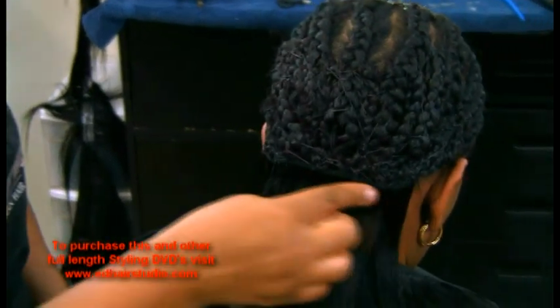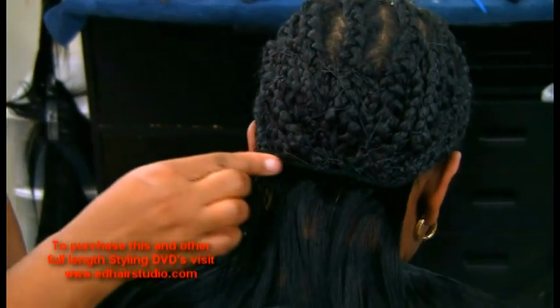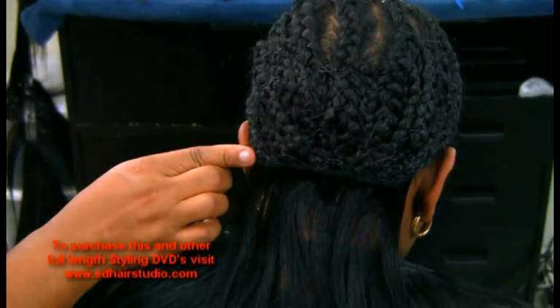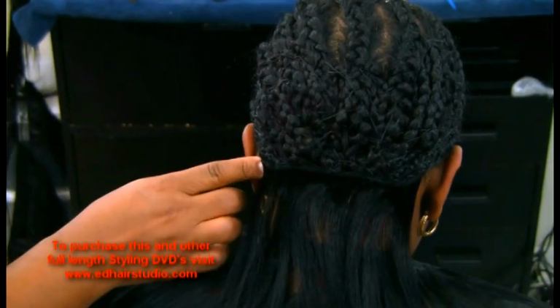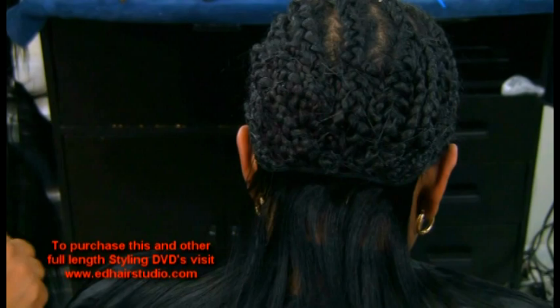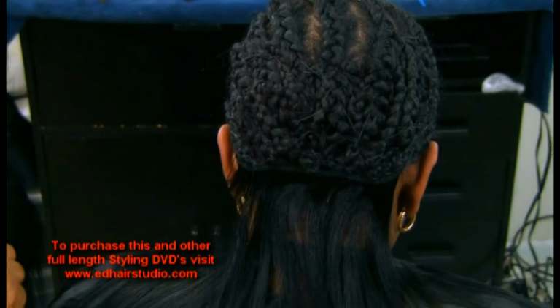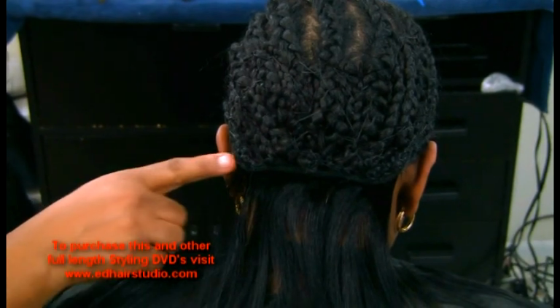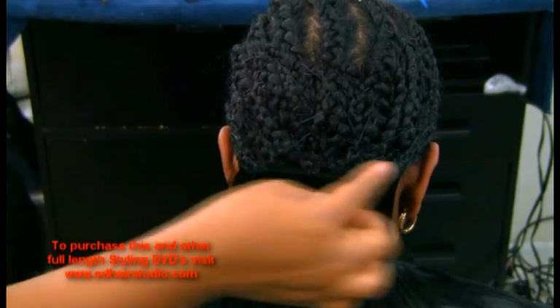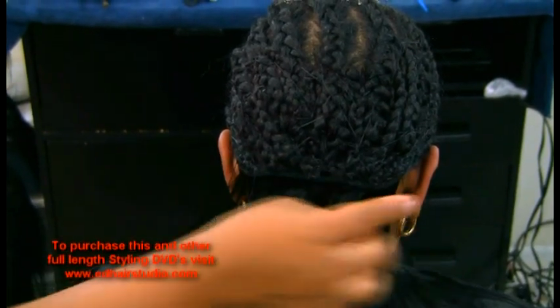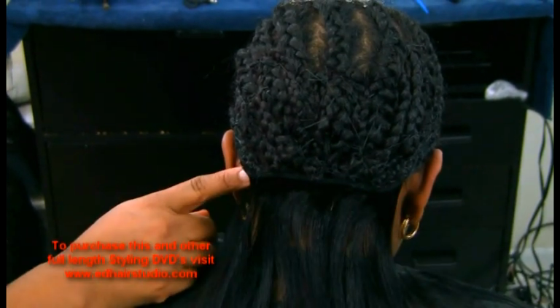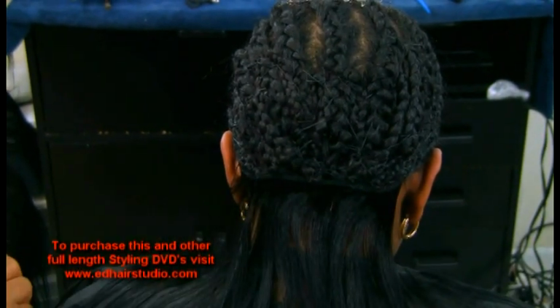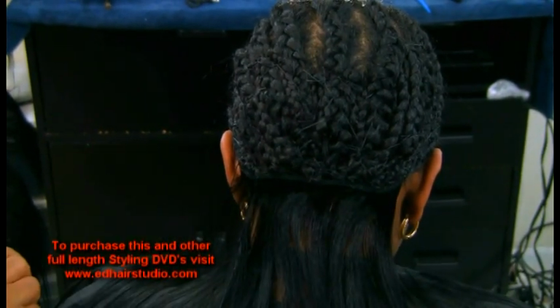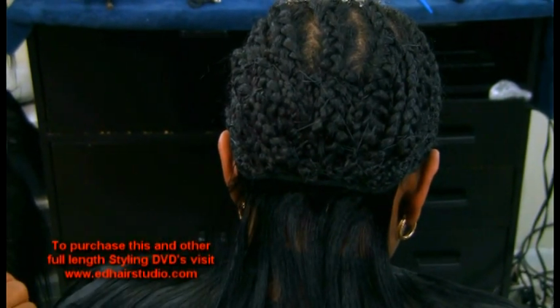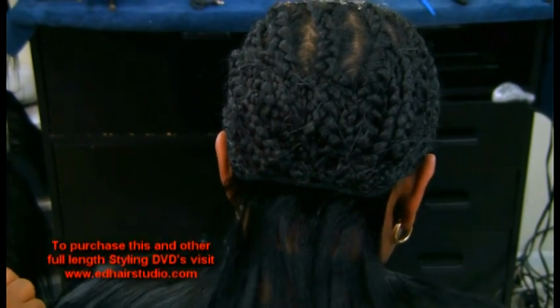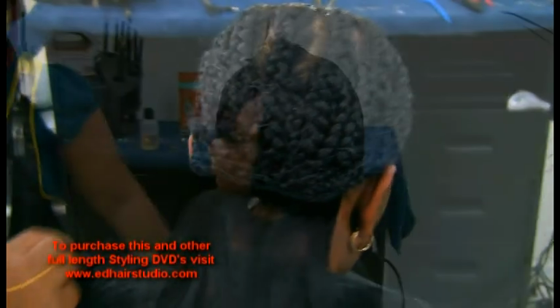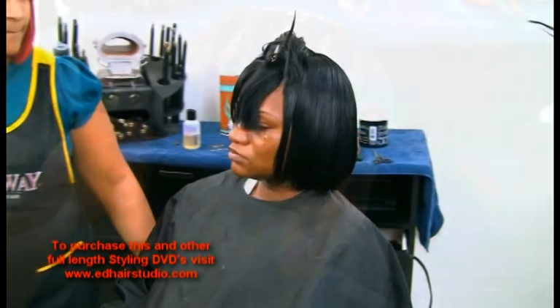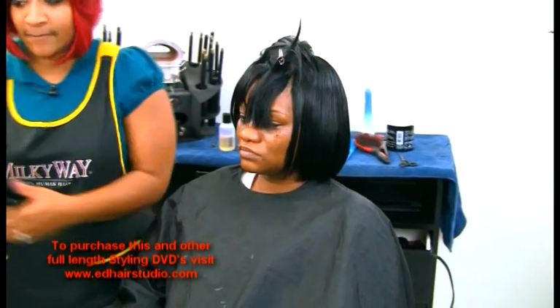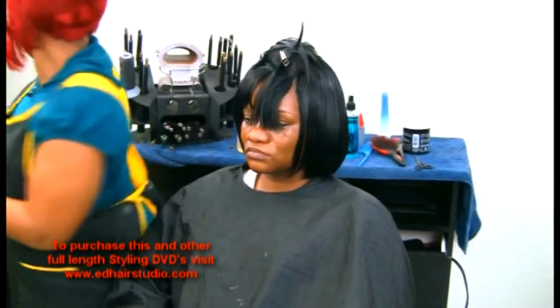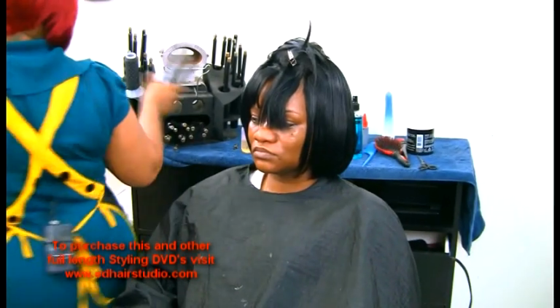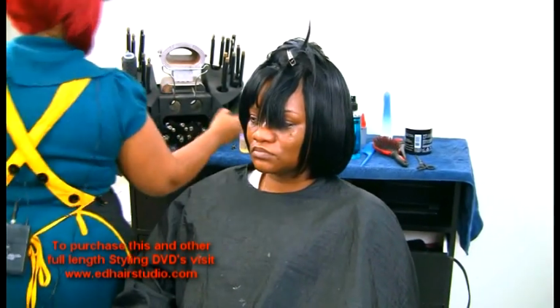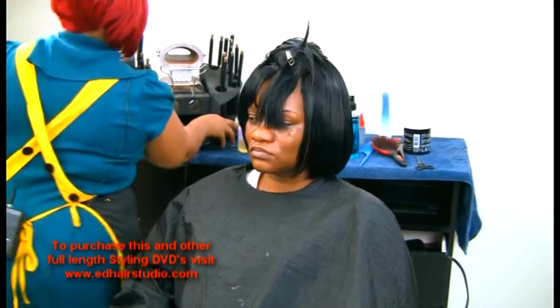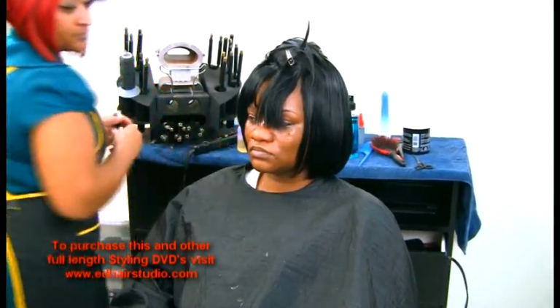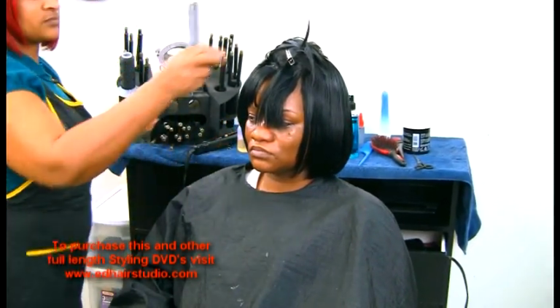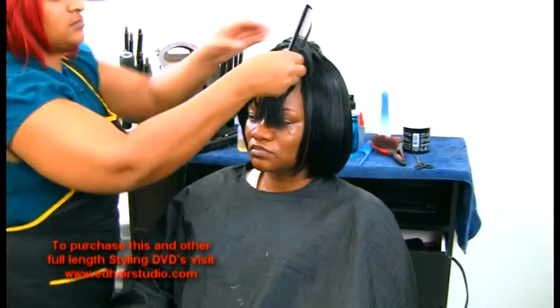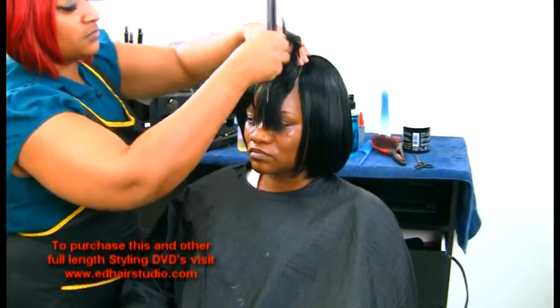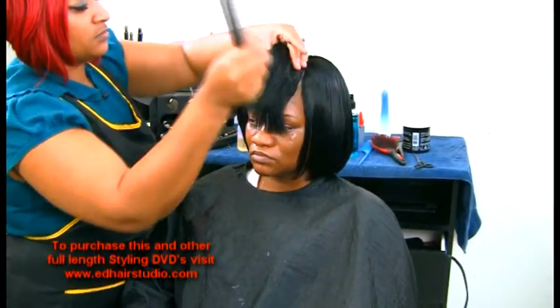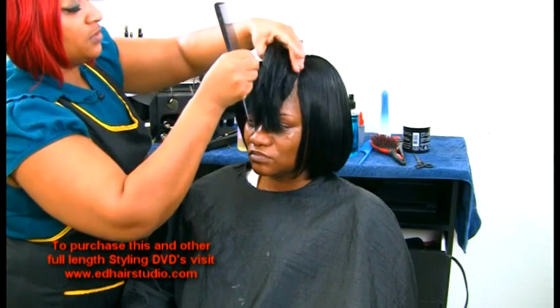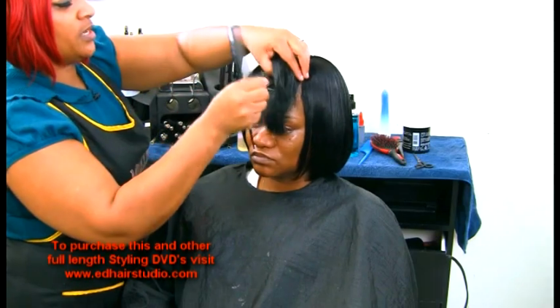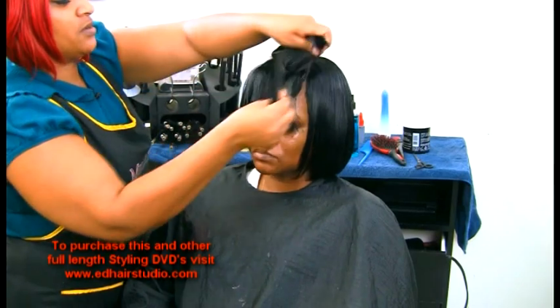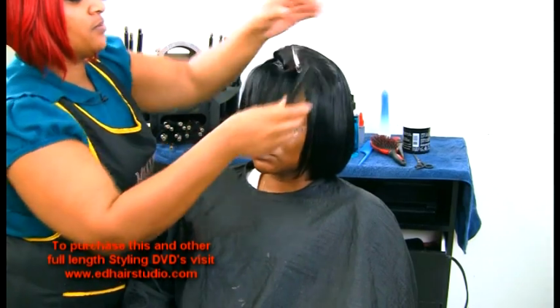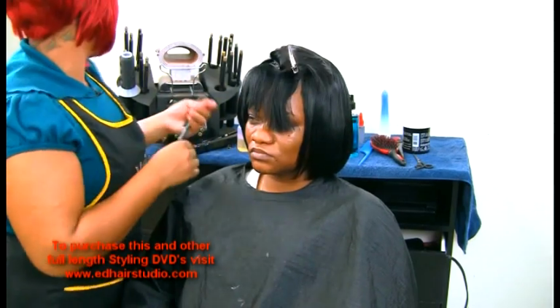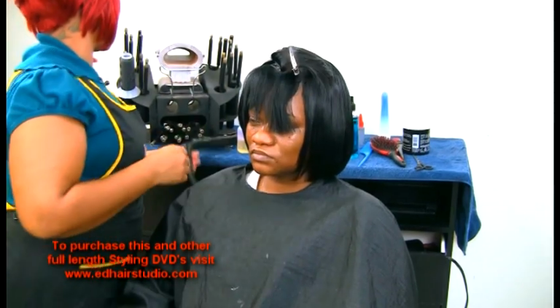As you can see, I went all the way towards the ends. Now I'm working my way towards the bangs.